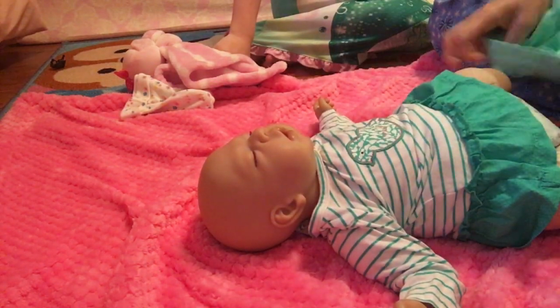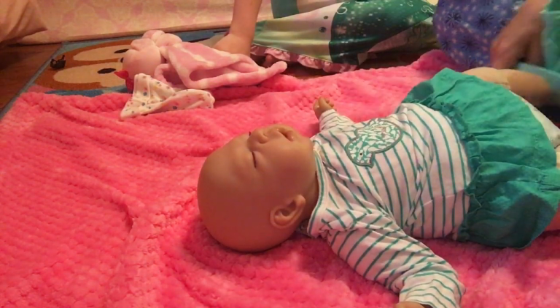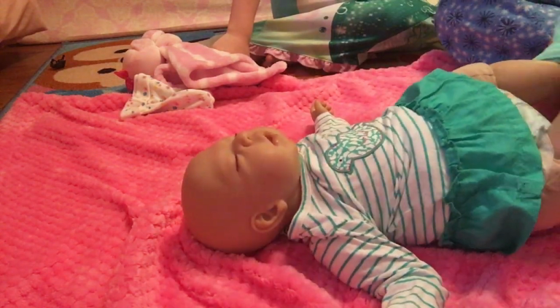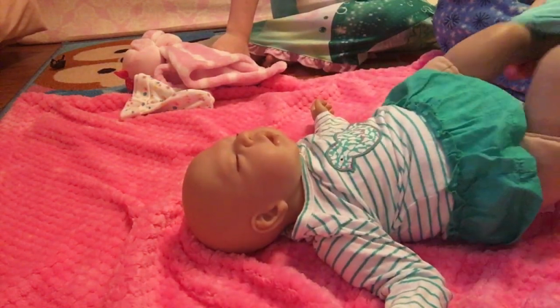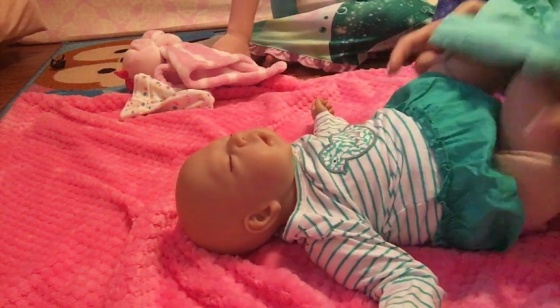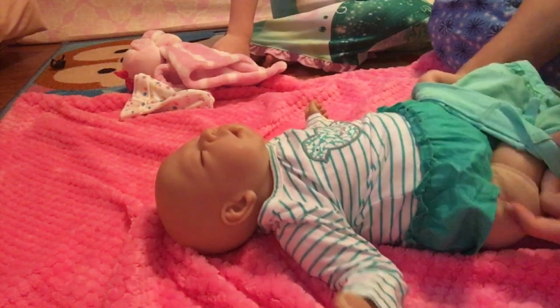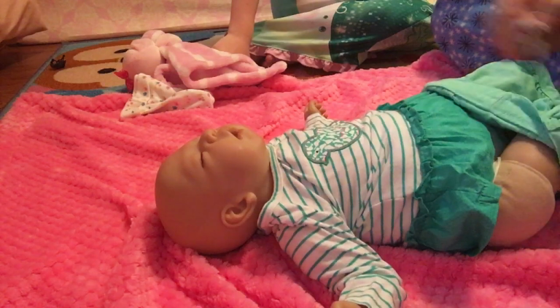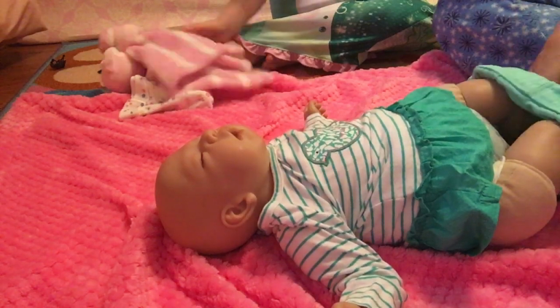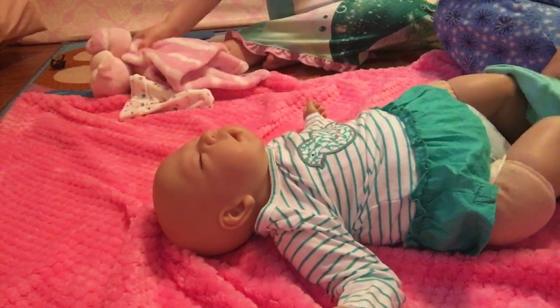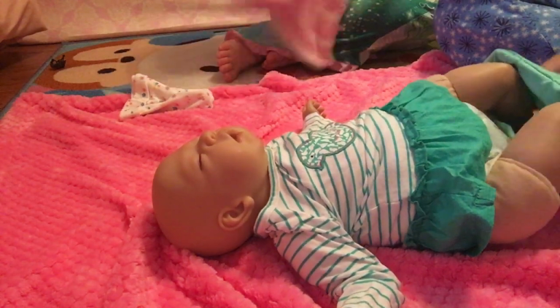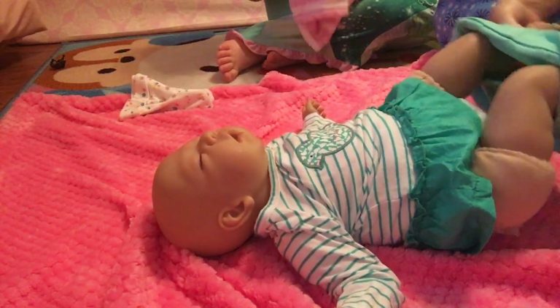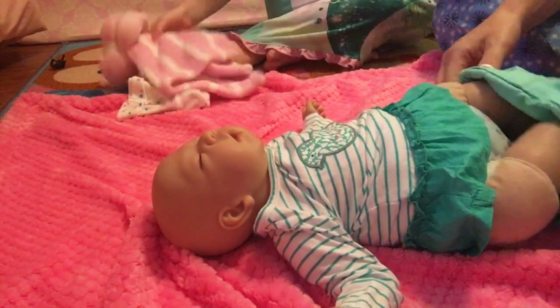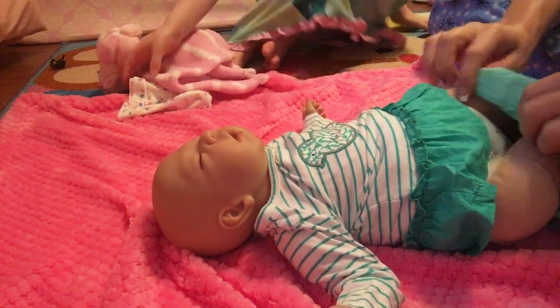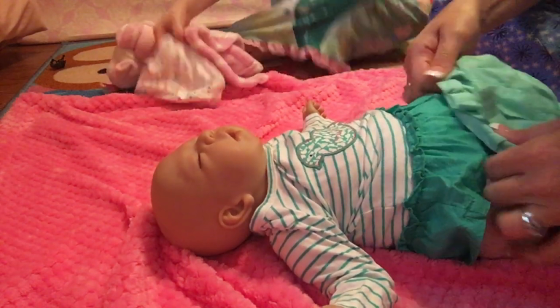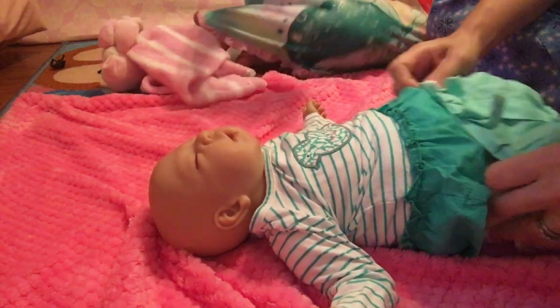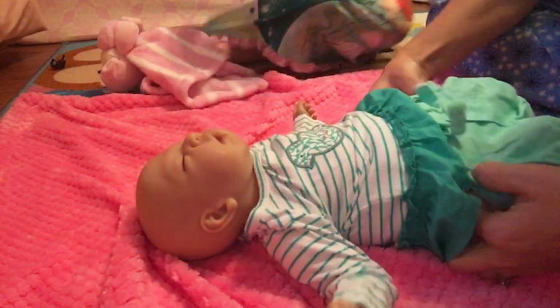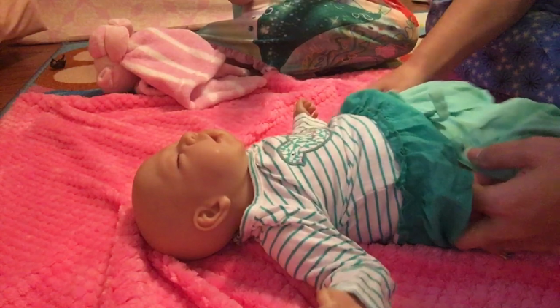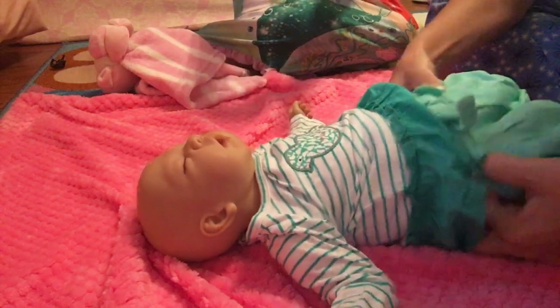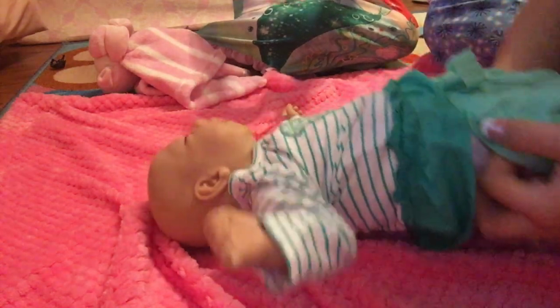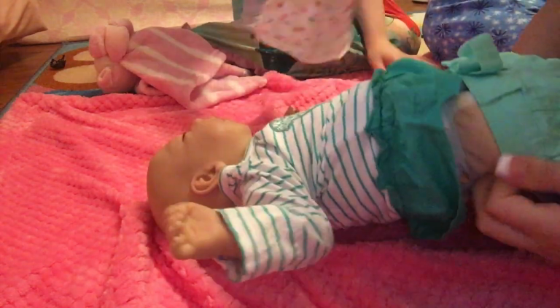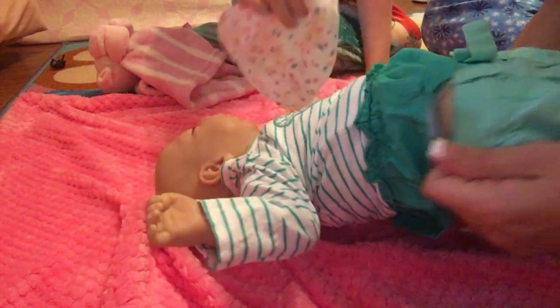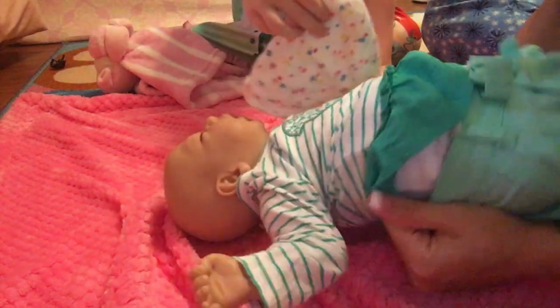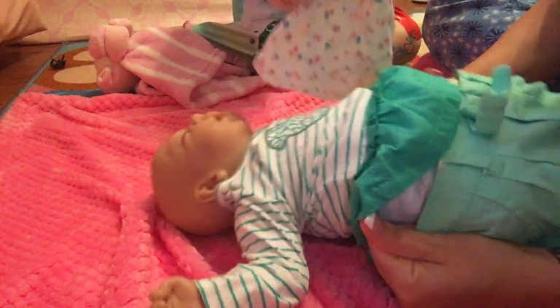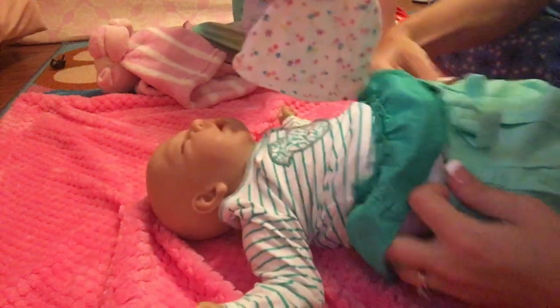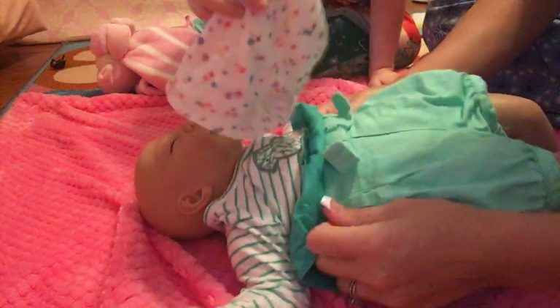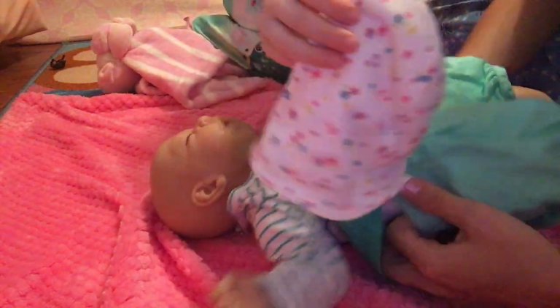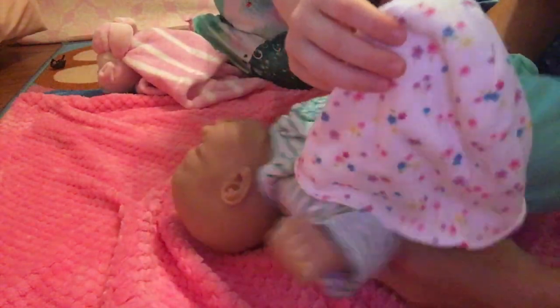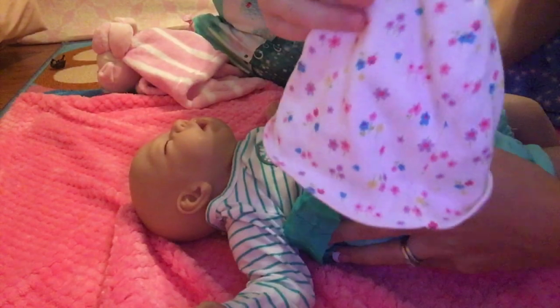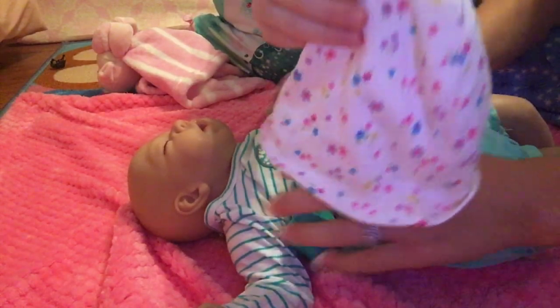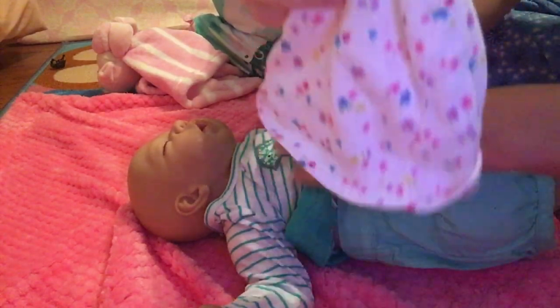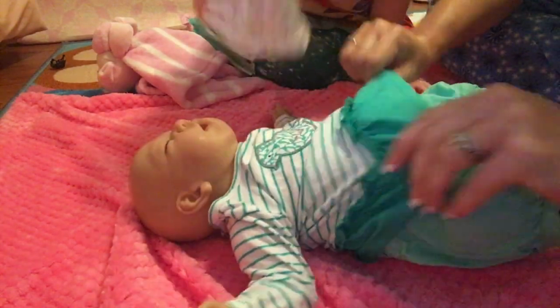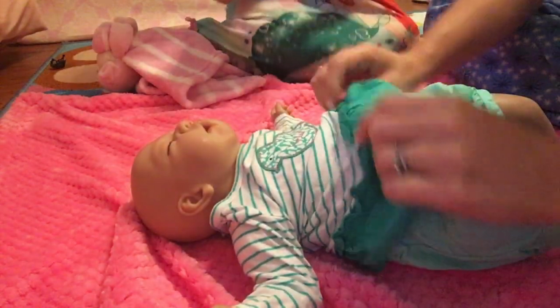We got this top from a store called Dirt Cheap for 75 cents, and this bottom from Dirt Cheap for 75 cents — so that's a pretty good deal! They weren't sold together; this is just something we pieced together.